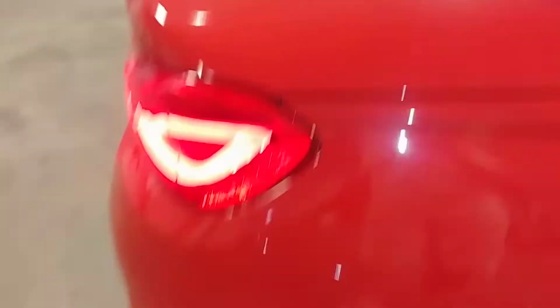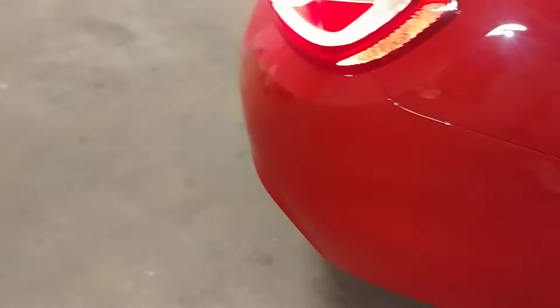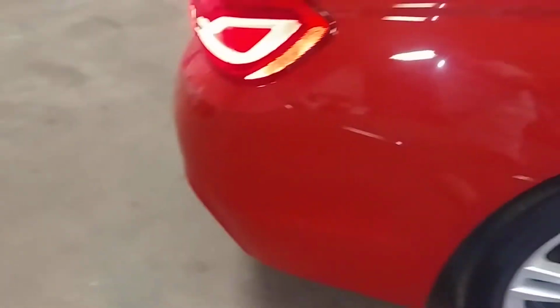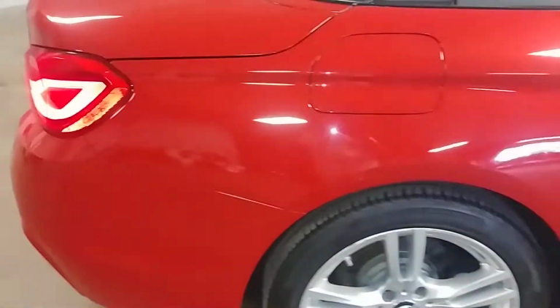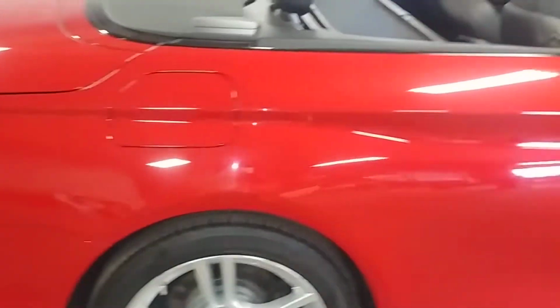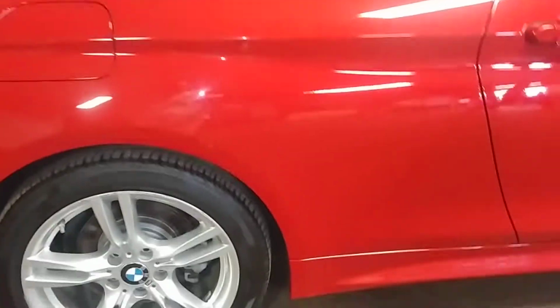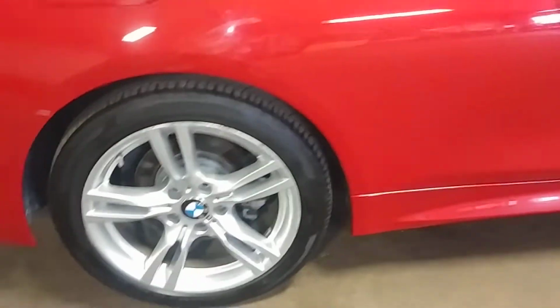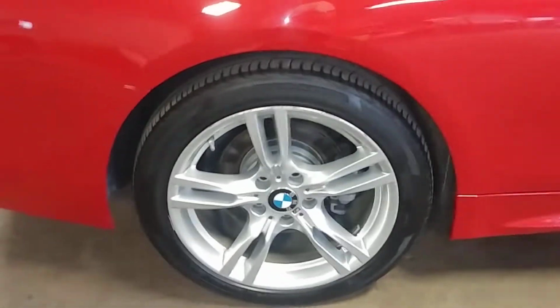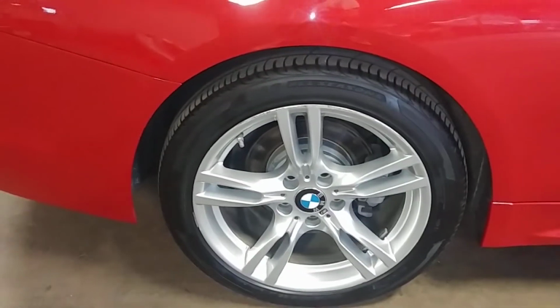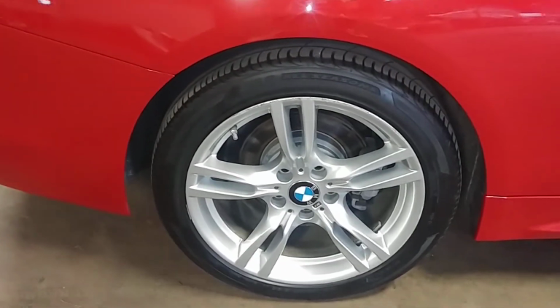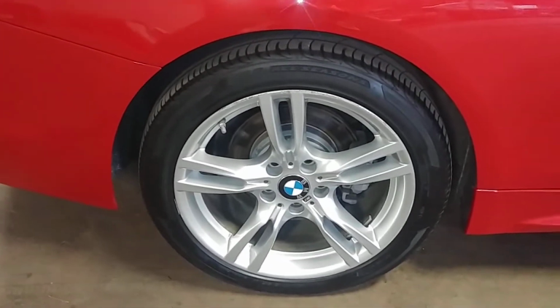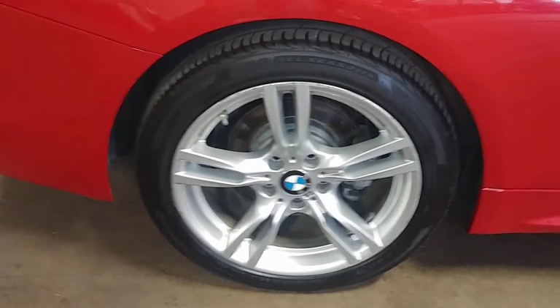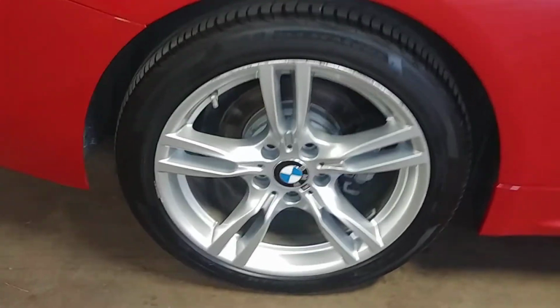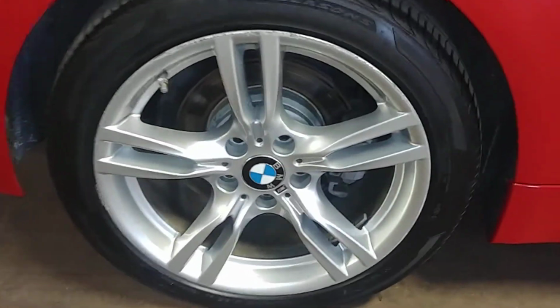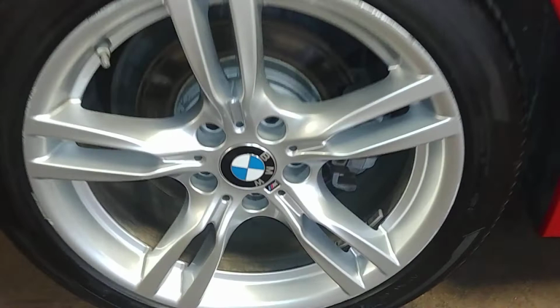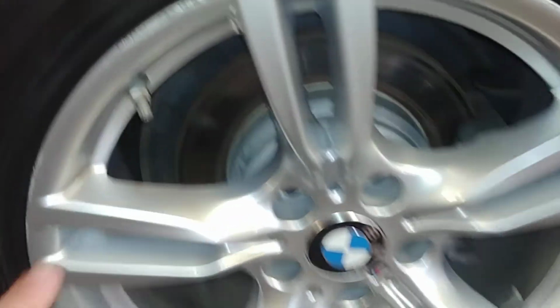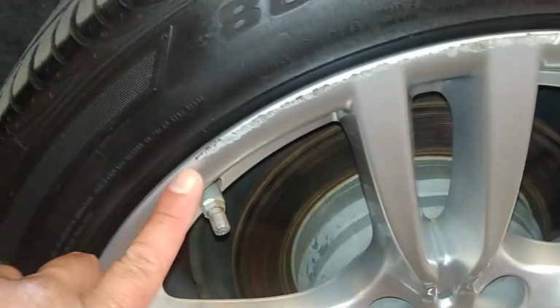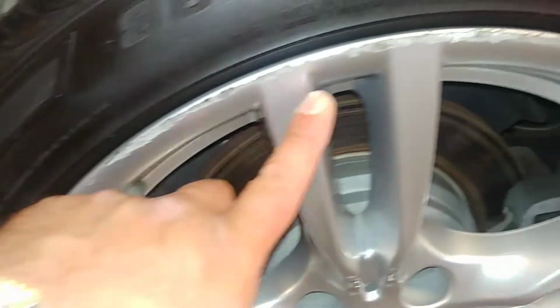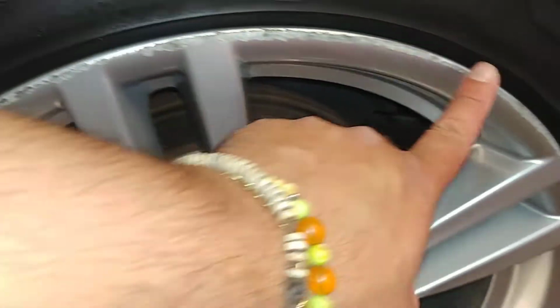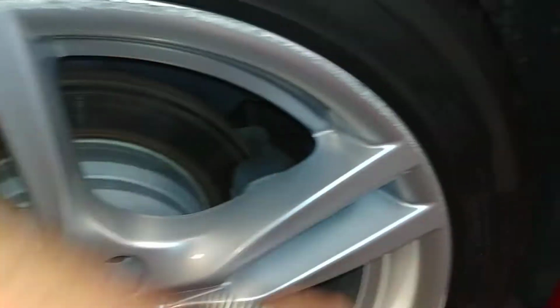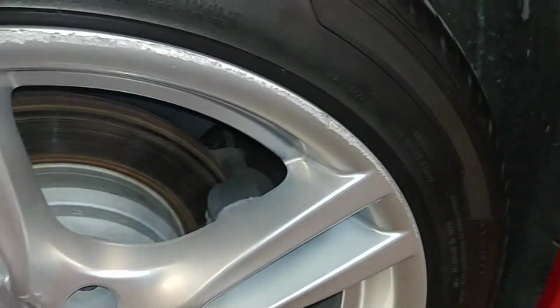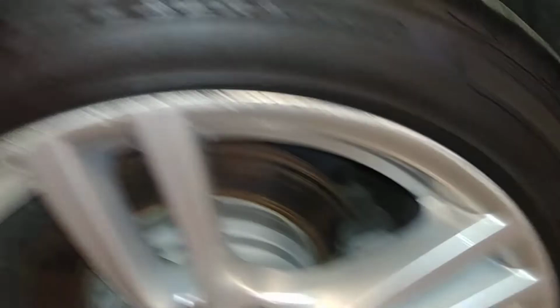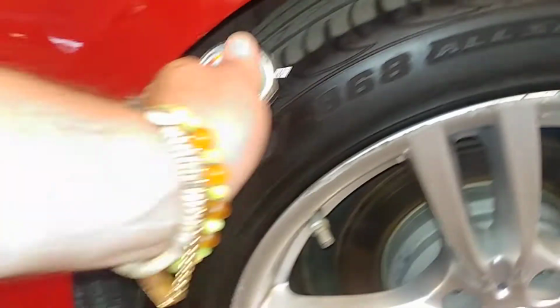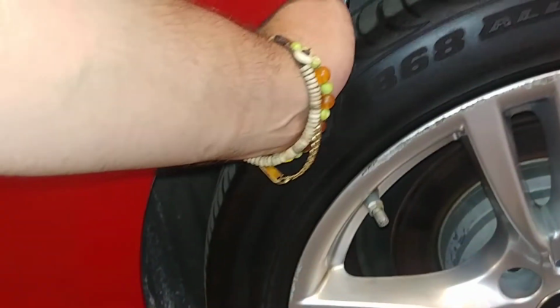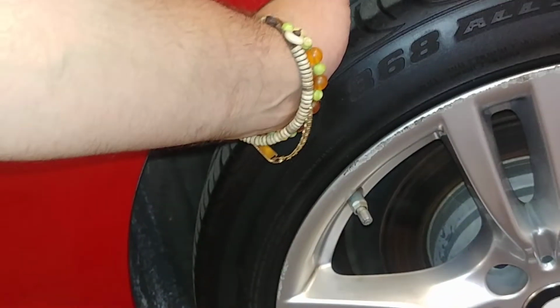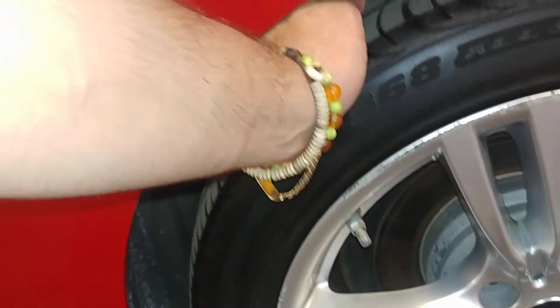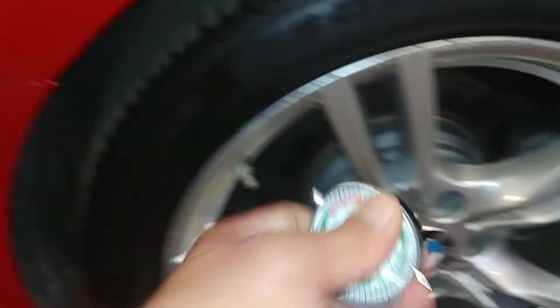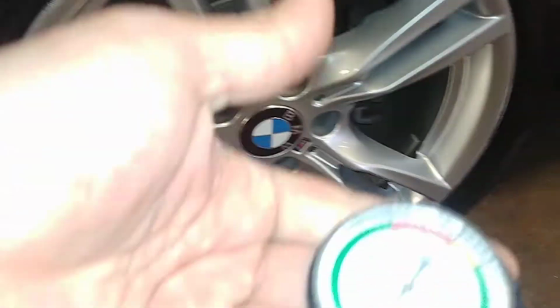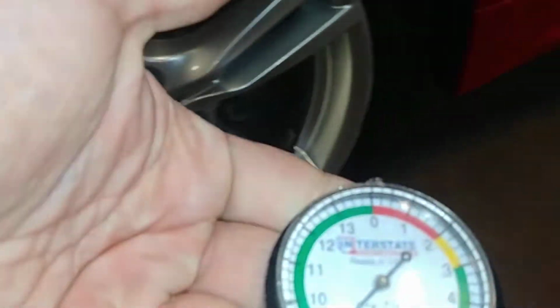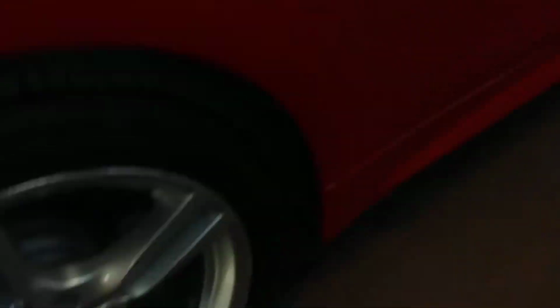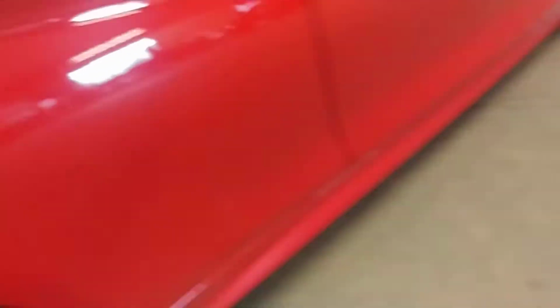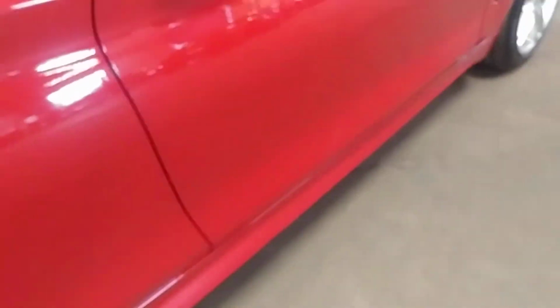Rear bumper looks good, quarter looks good. The rear passenger rim does have some curbing — I'll say 10 or more to cover that entire area. Rear tire tread is at 930 seconds.